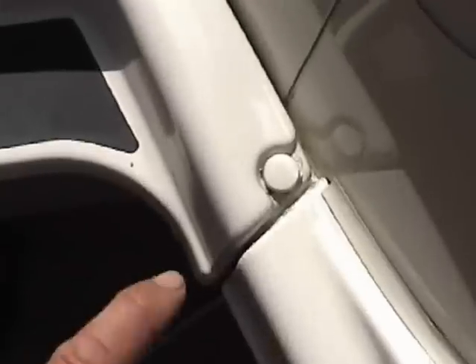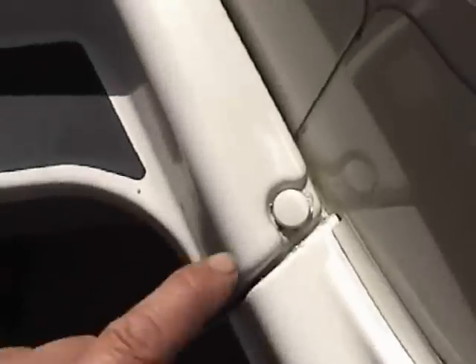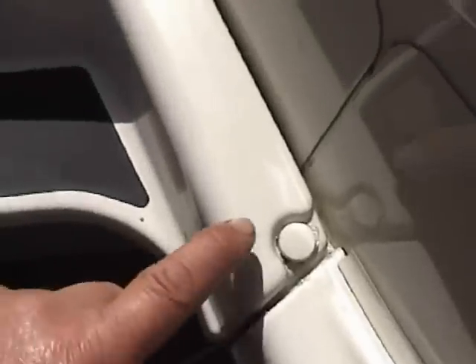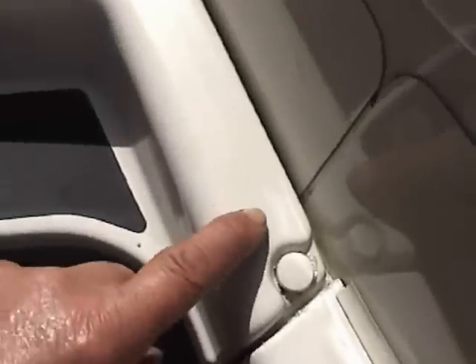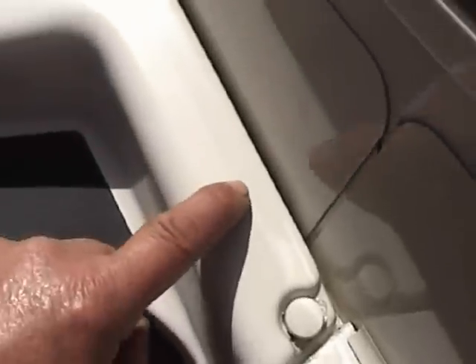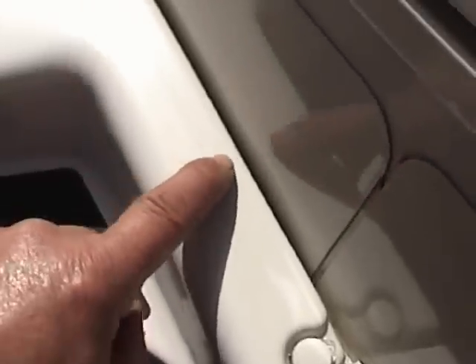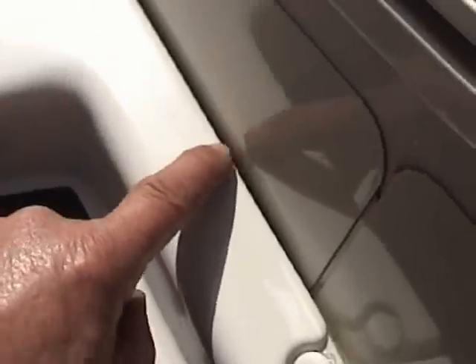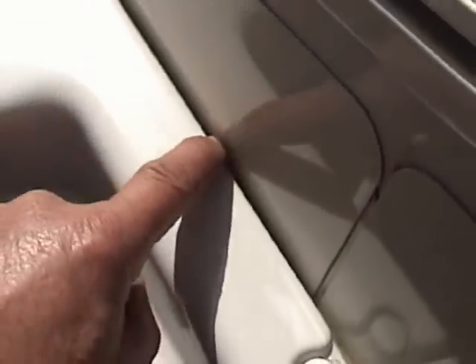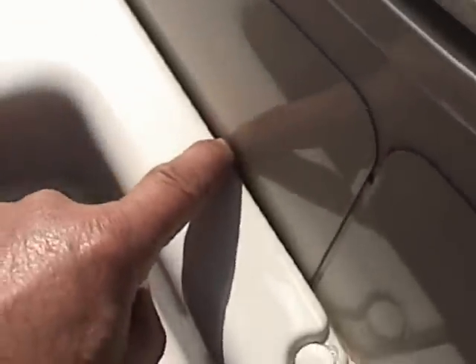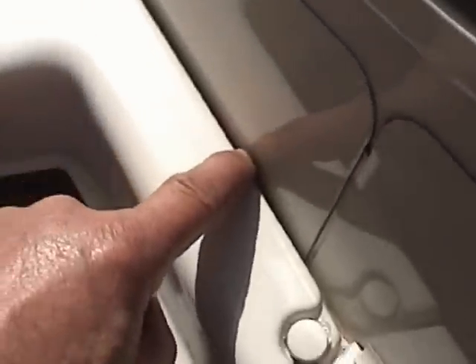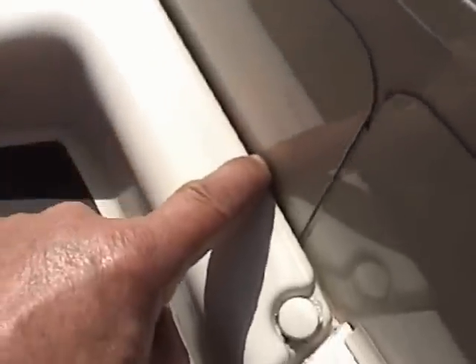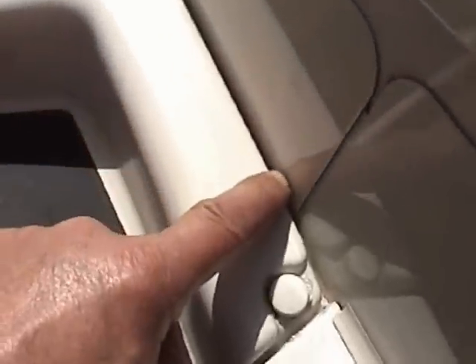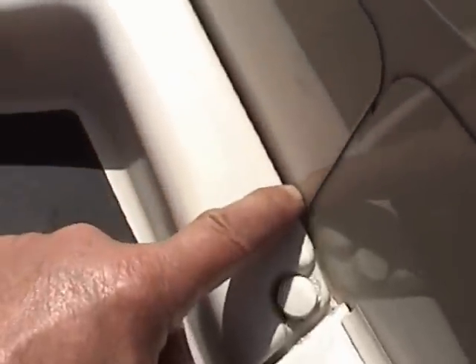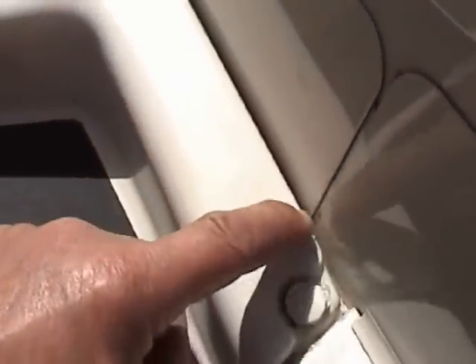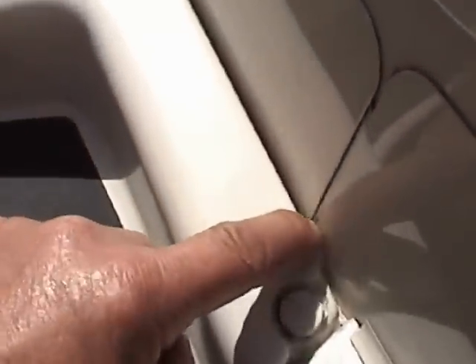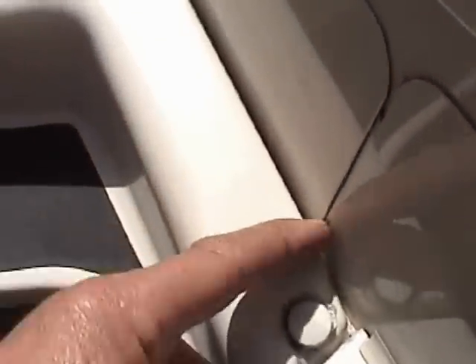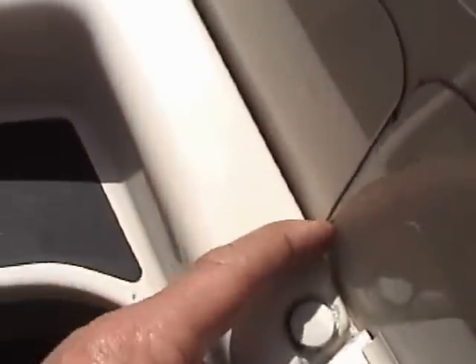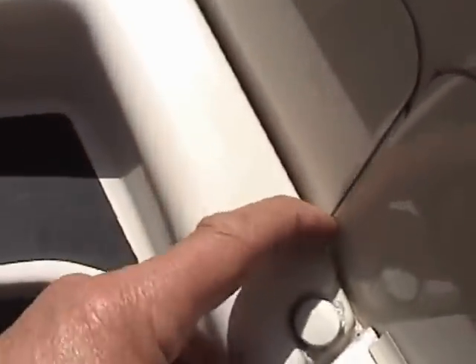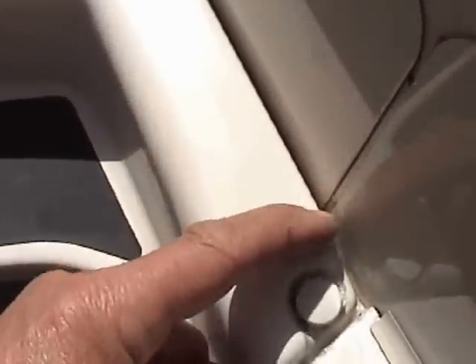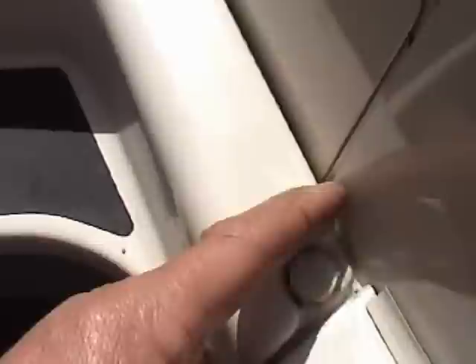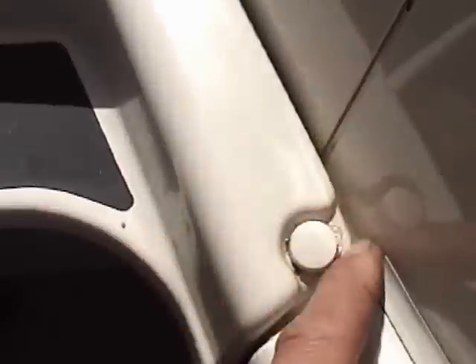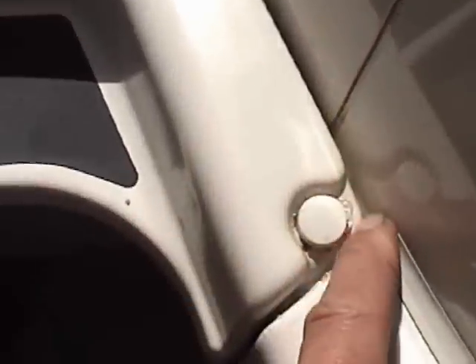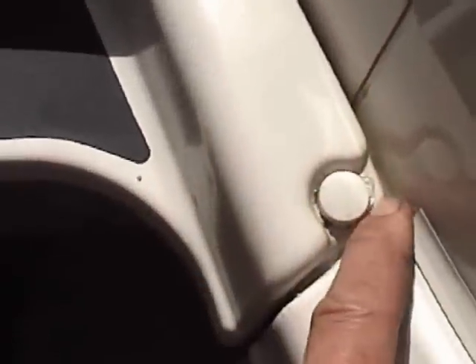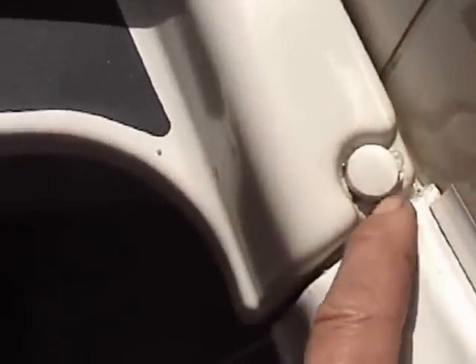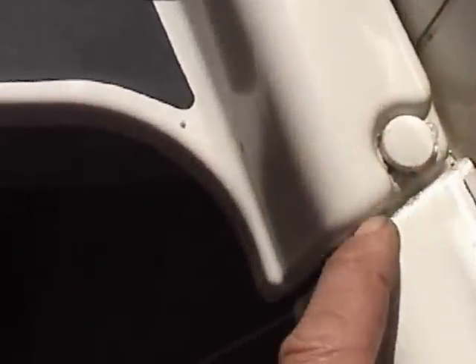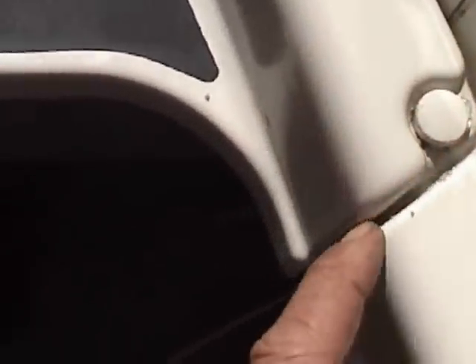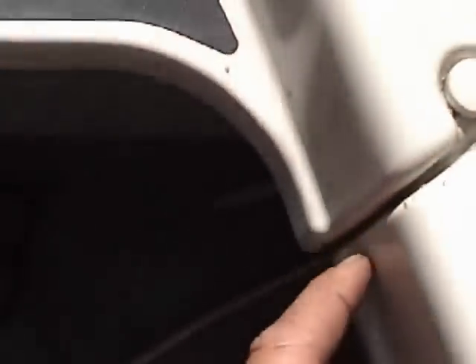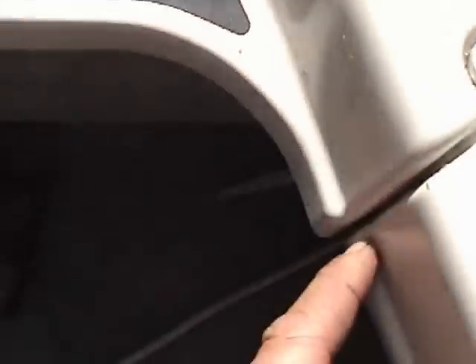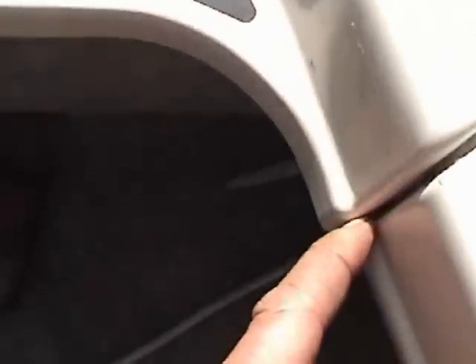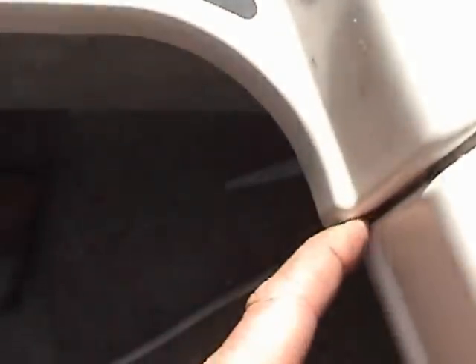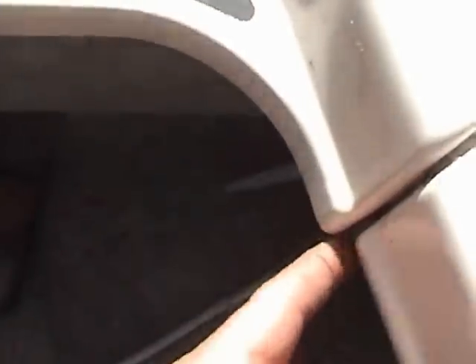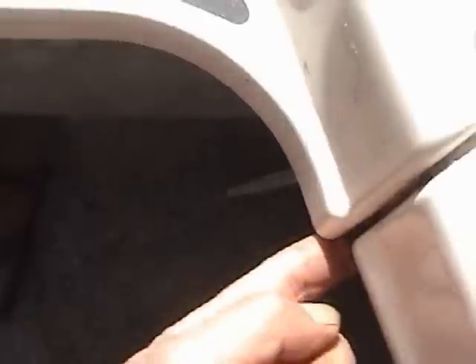This is also siliconed up so the water can only run down here and off the edge, instead of going down the groove.